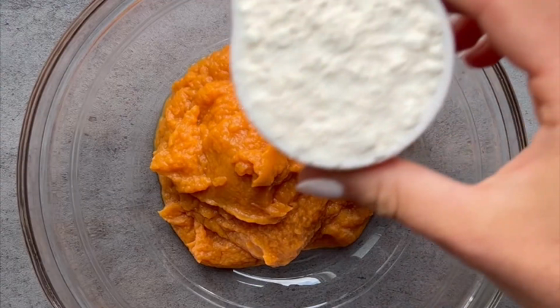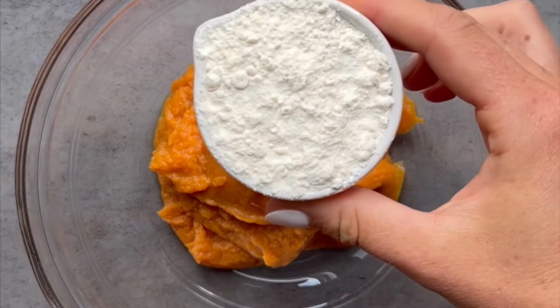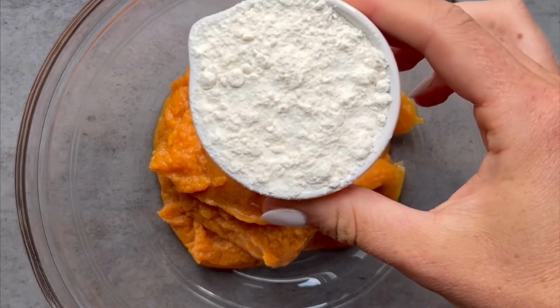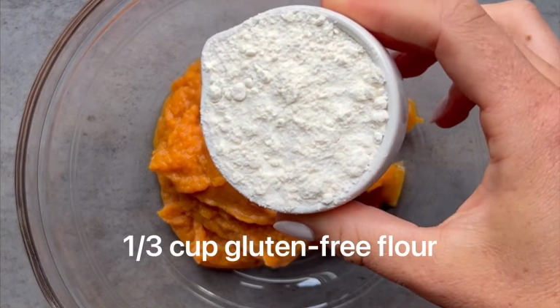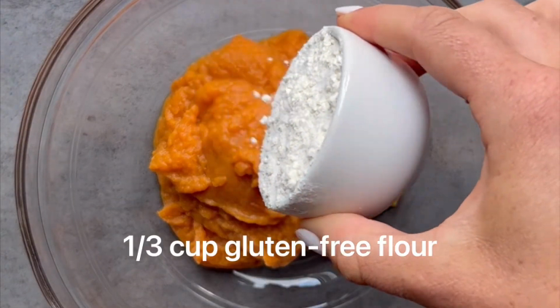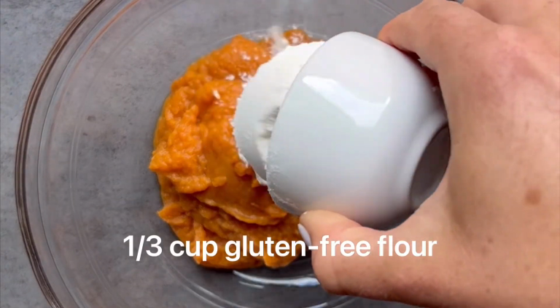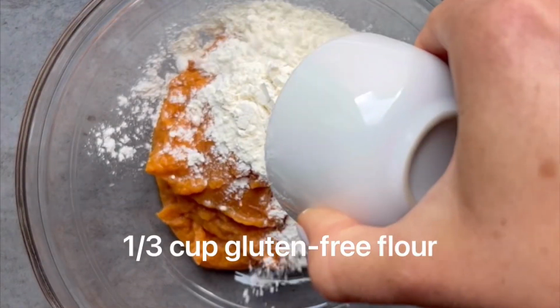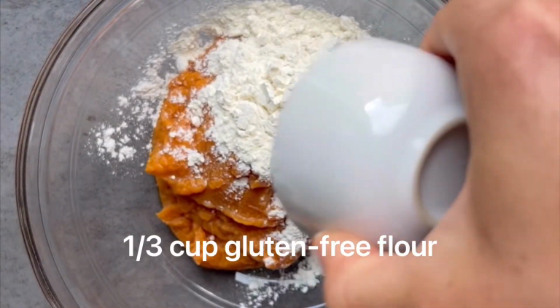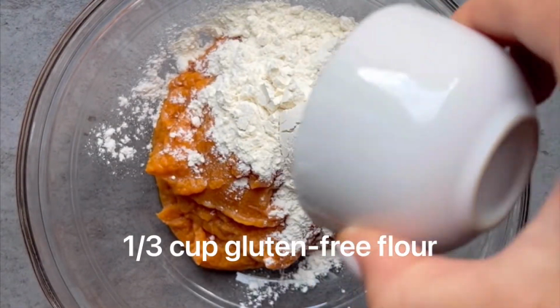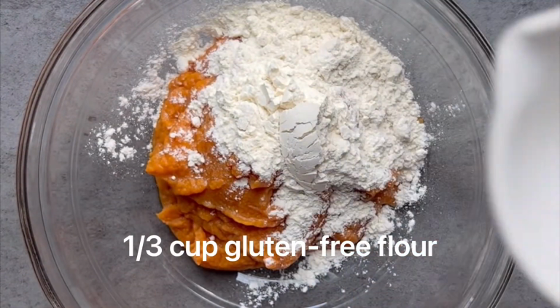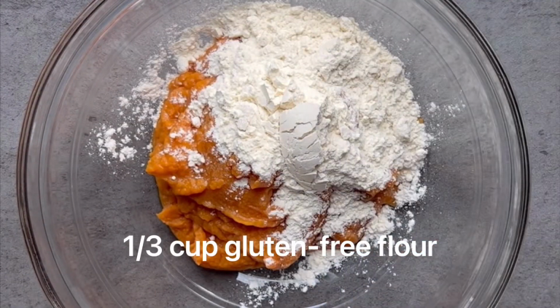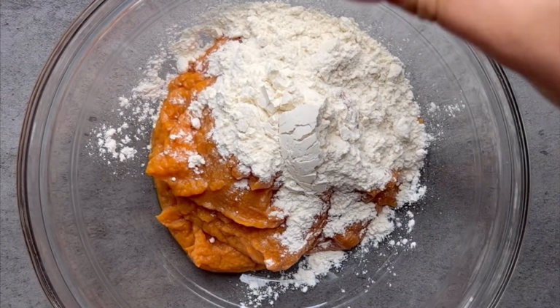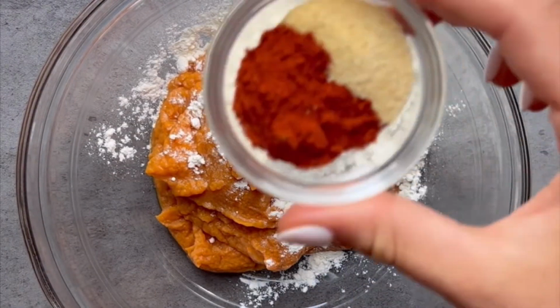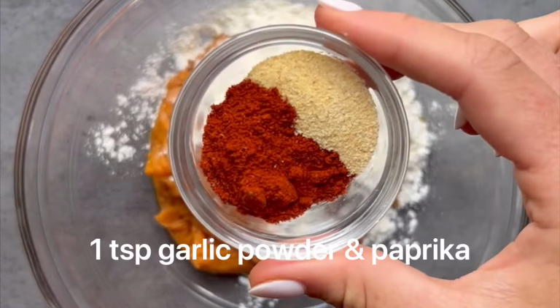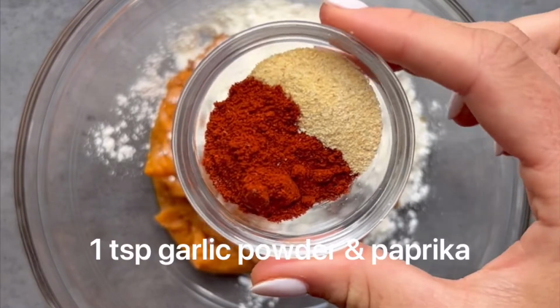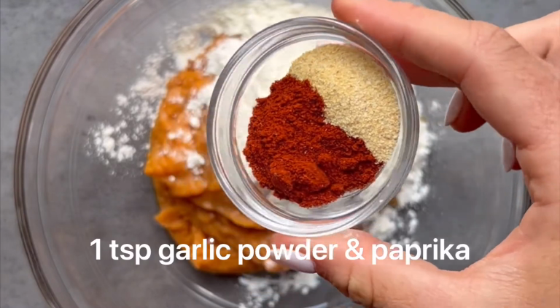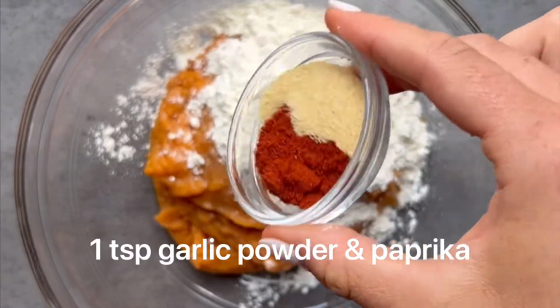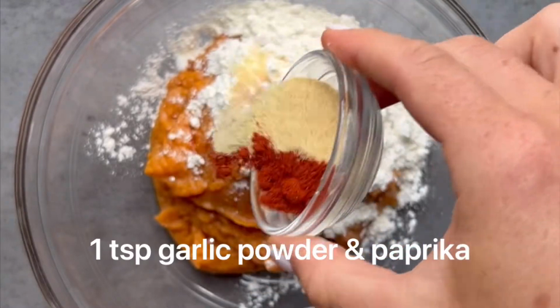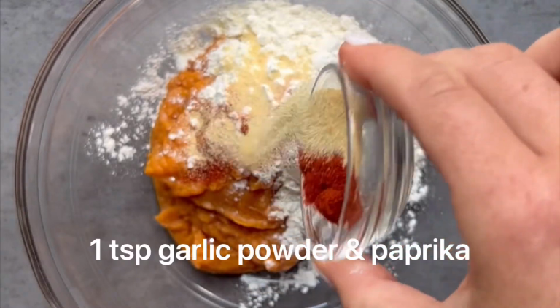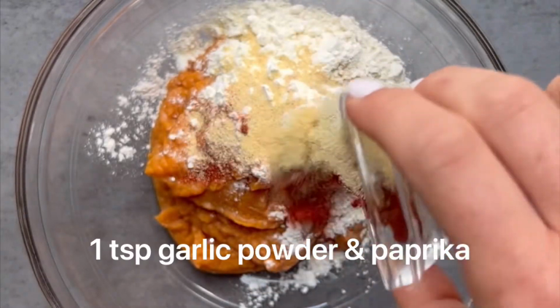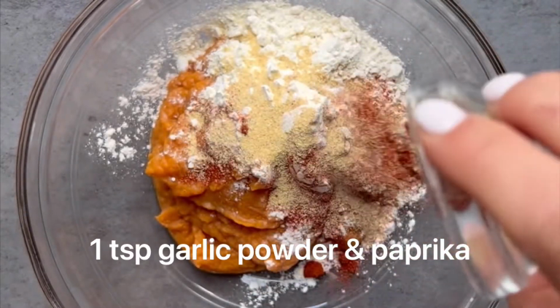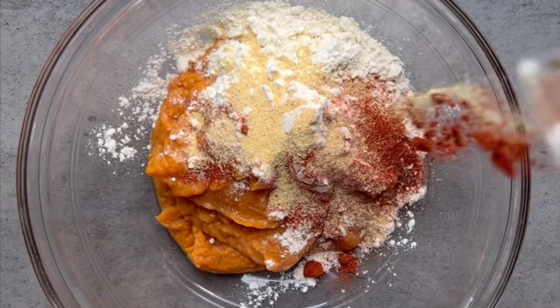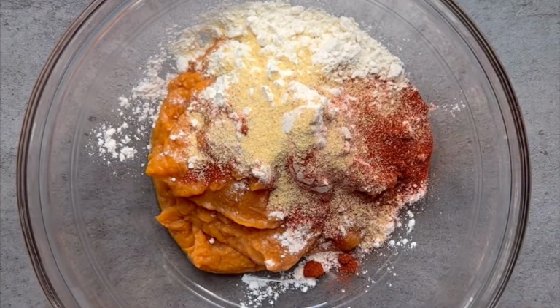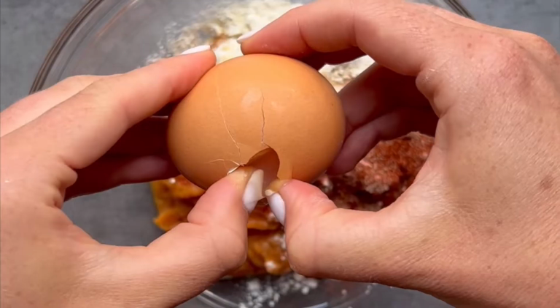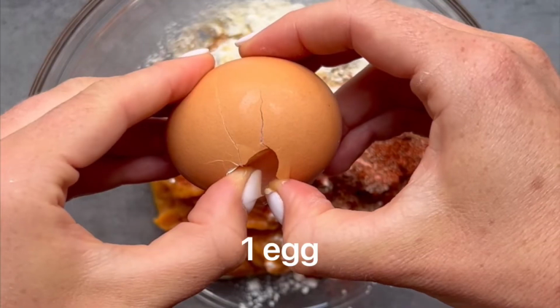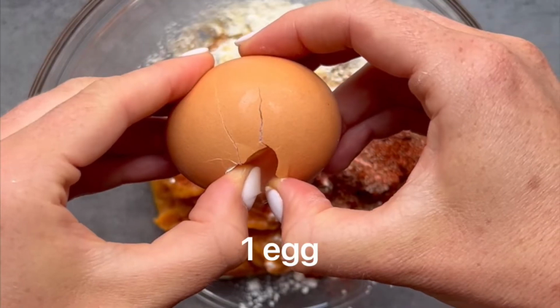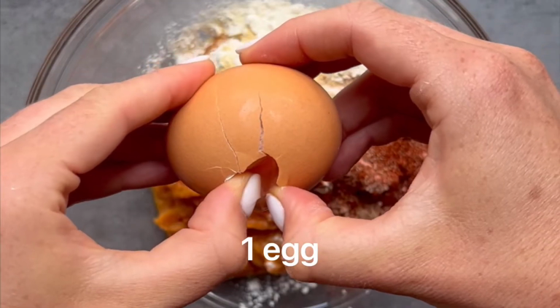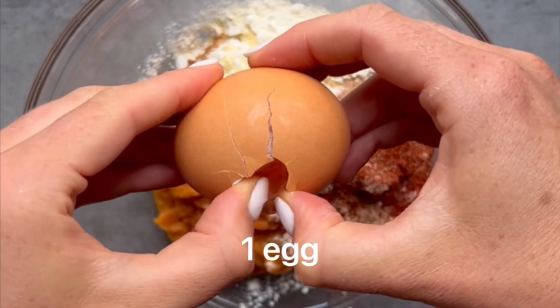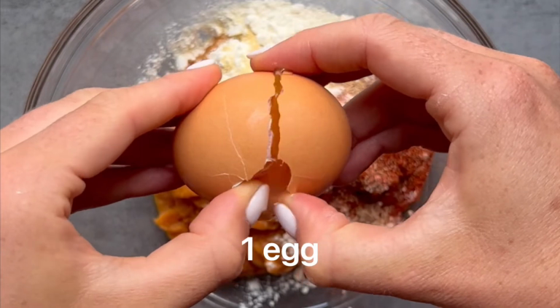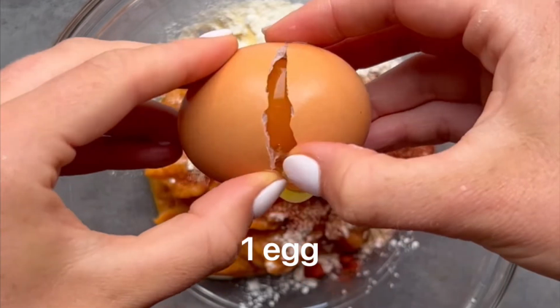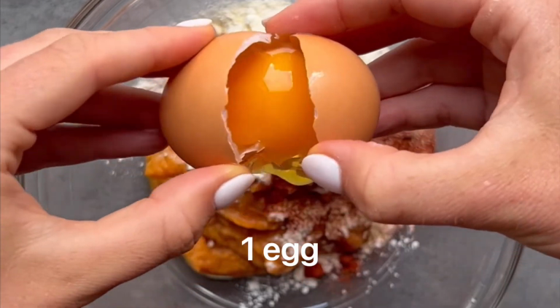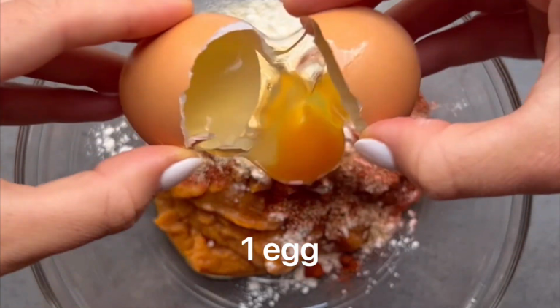Next, add in your gluten-free flour of choice — I give a whole bunch of substitutes on my blog post. Then add in your spices. You can also make these sweet rather than savory by using cinnamon instead of paprika and garlic powder.